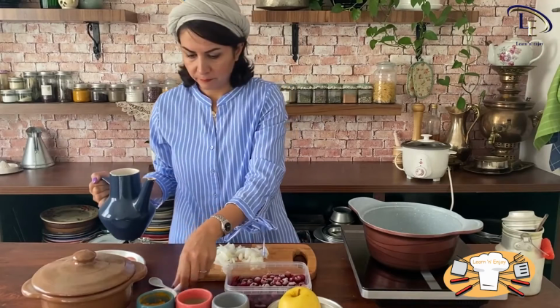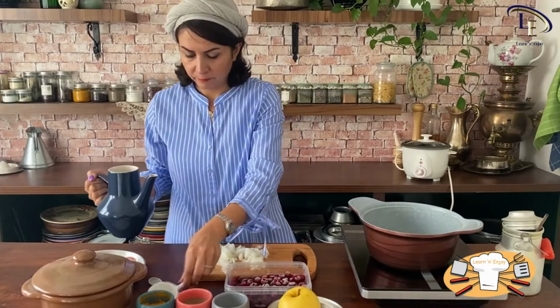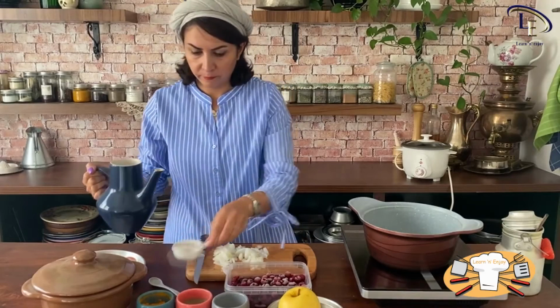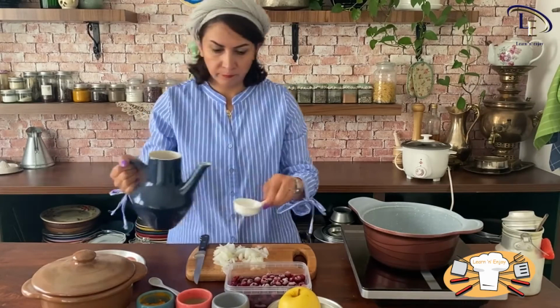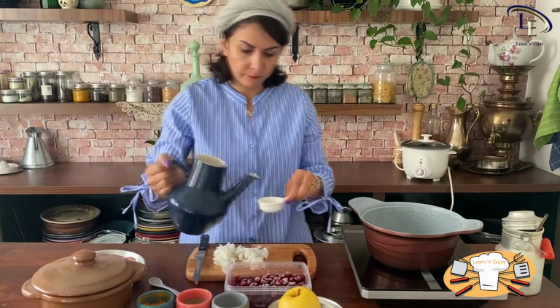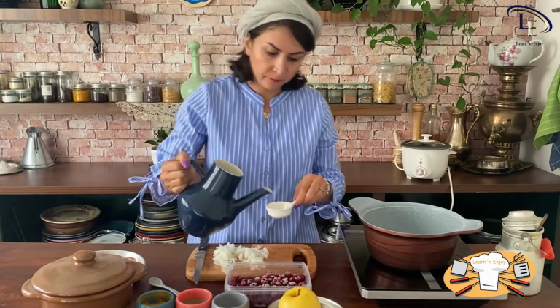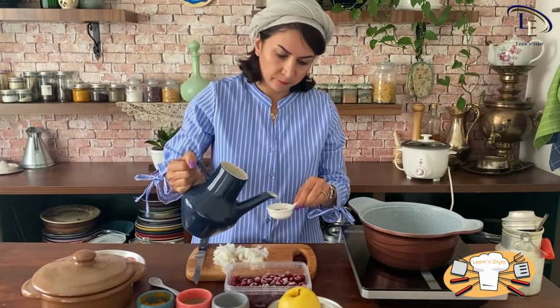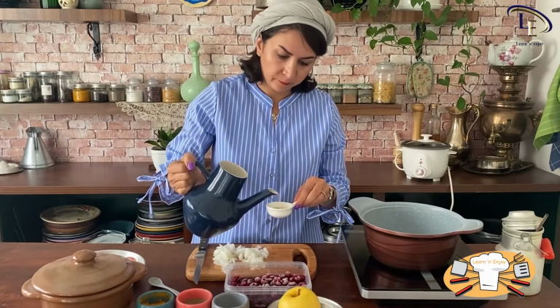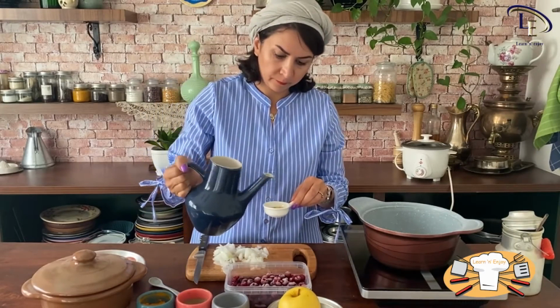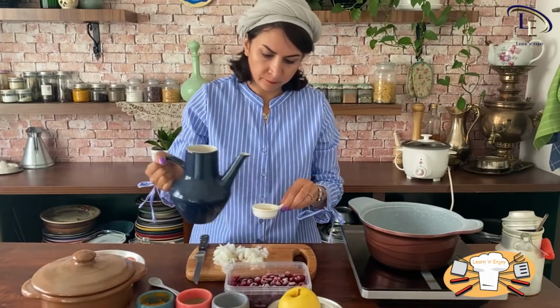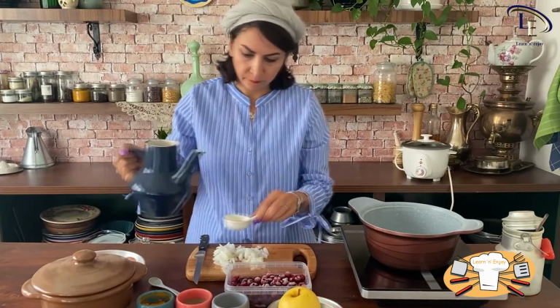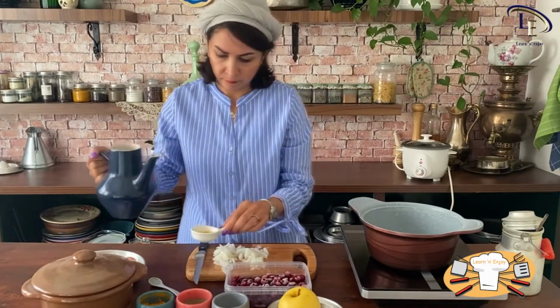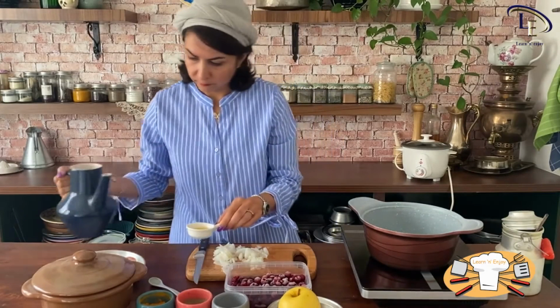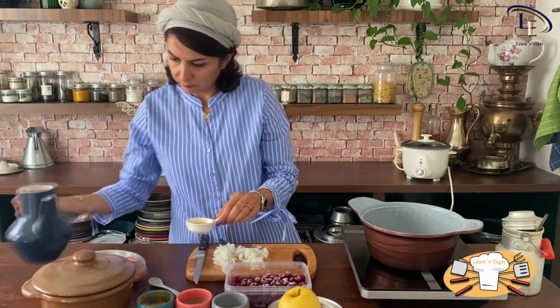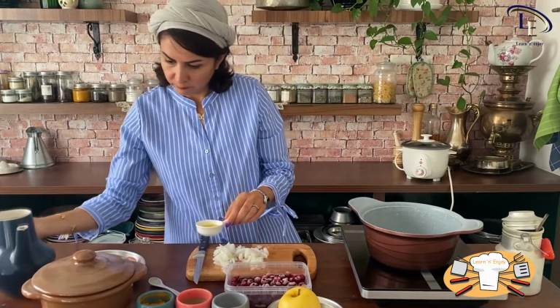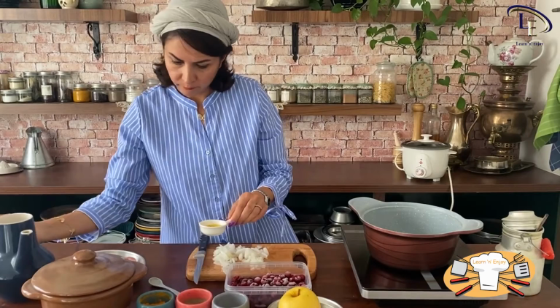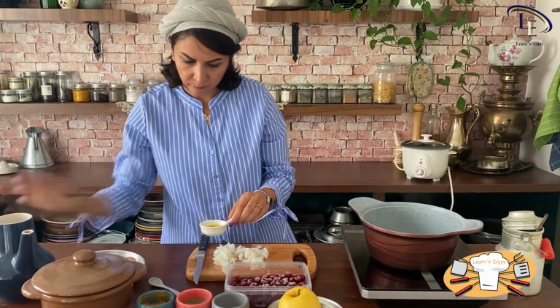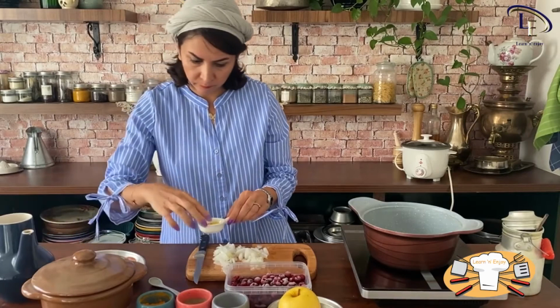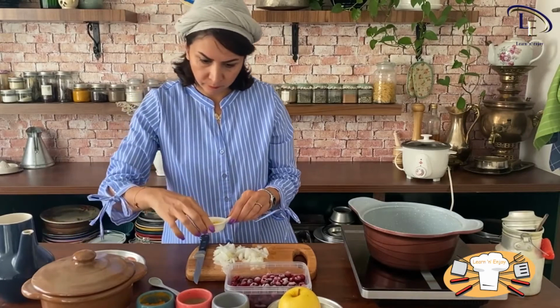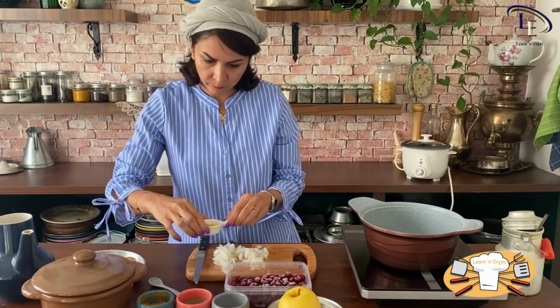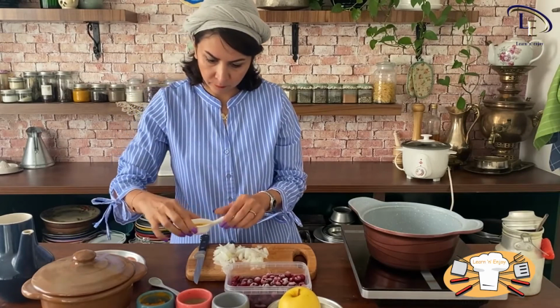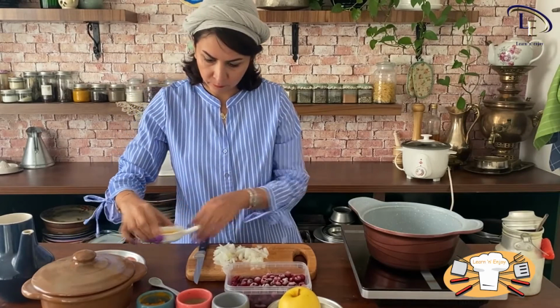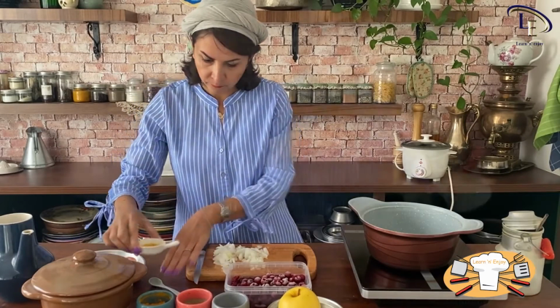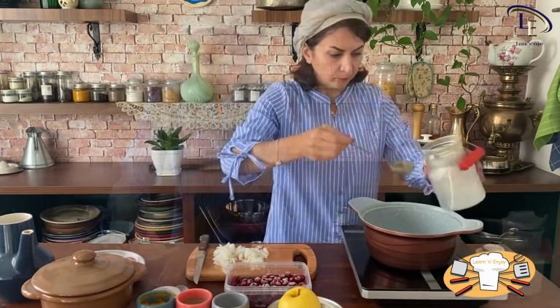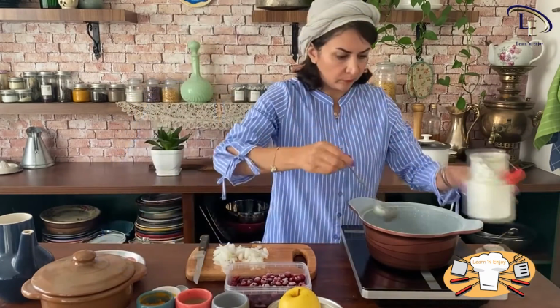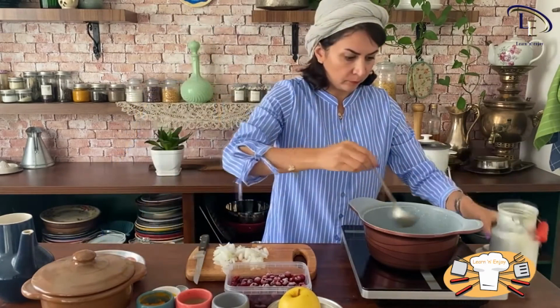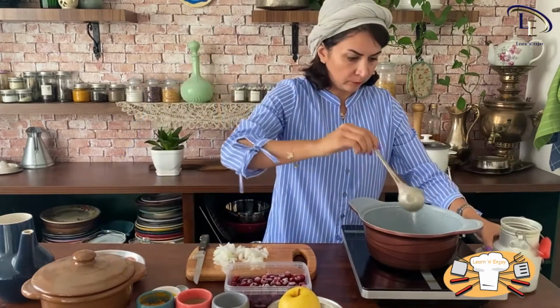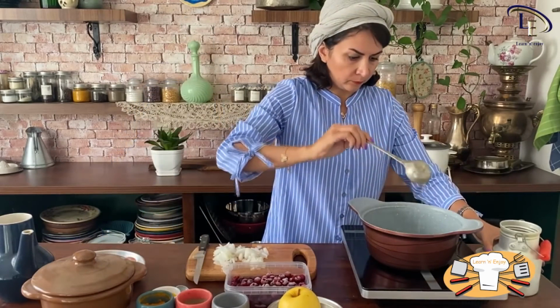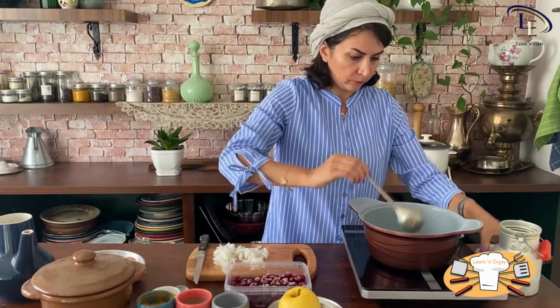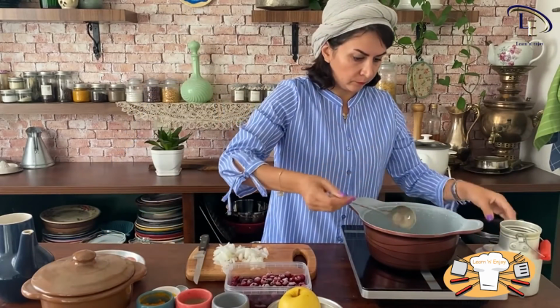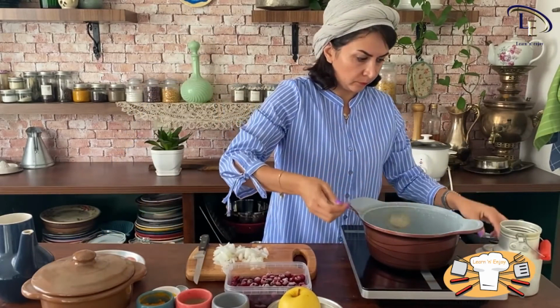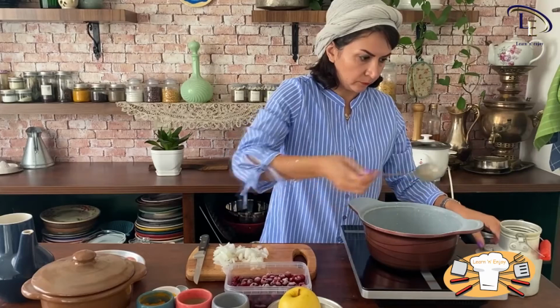To prepare saffron, put some ground saffron in a small bowl and add some cold water or ice to it. Leave it aside to get the best color out of it.